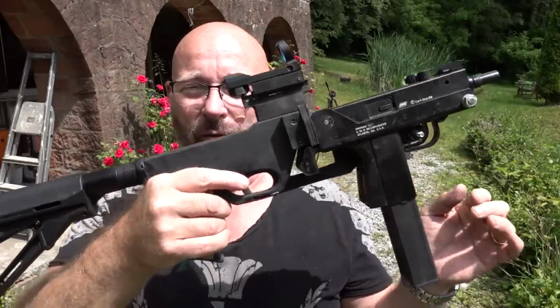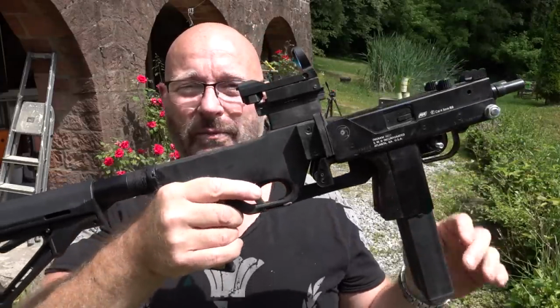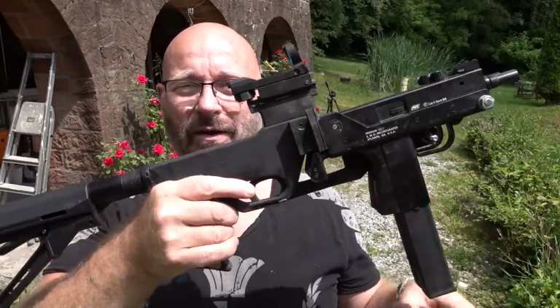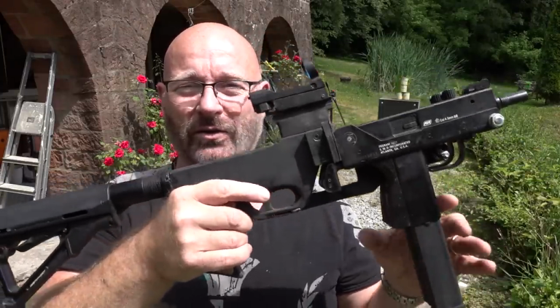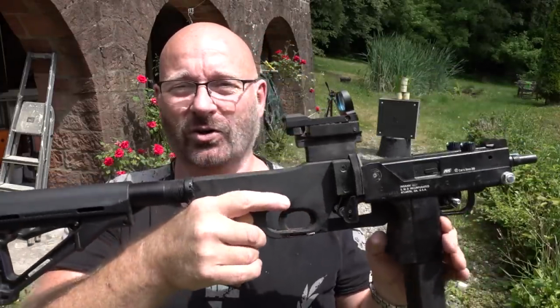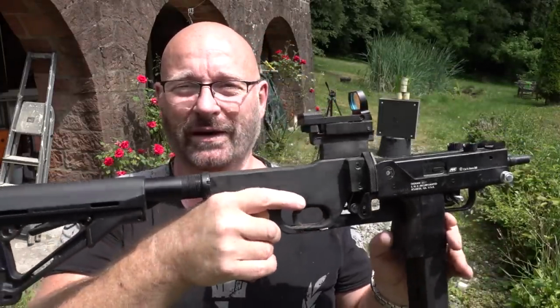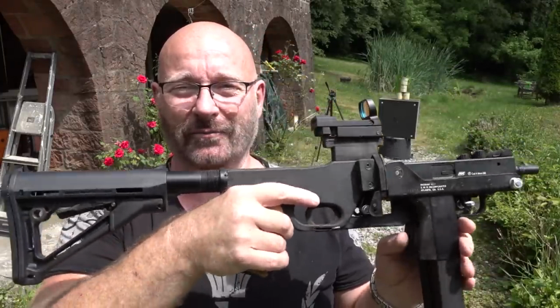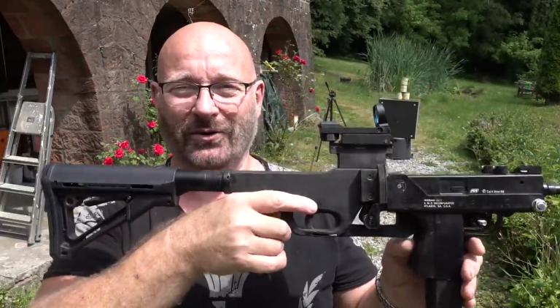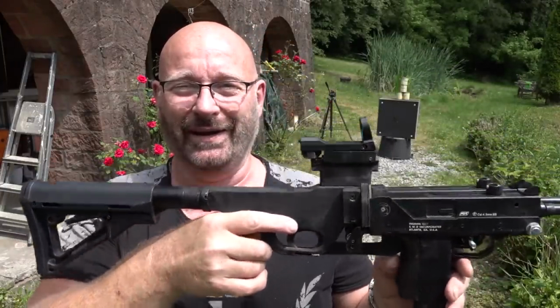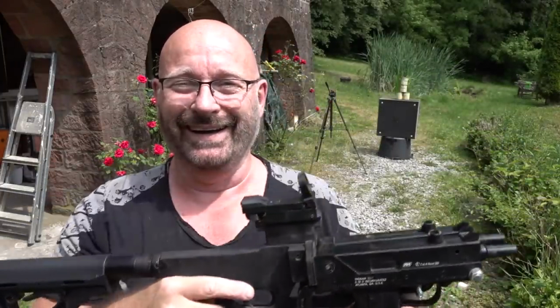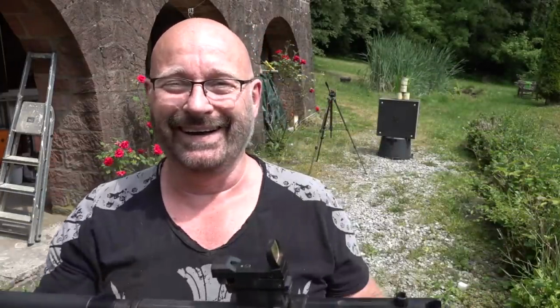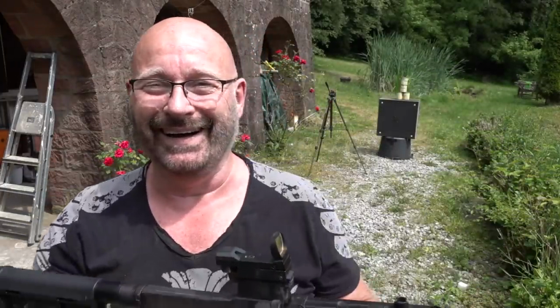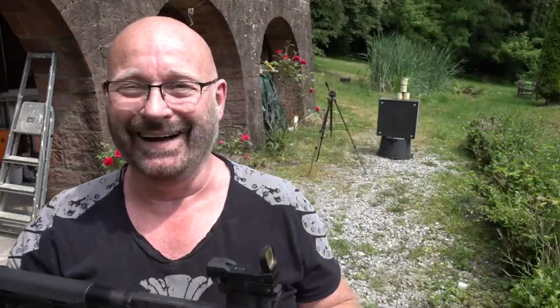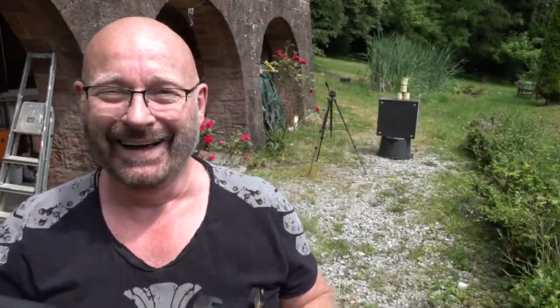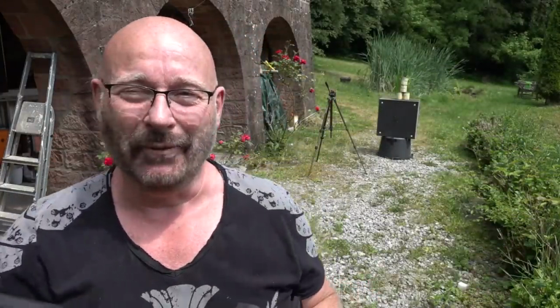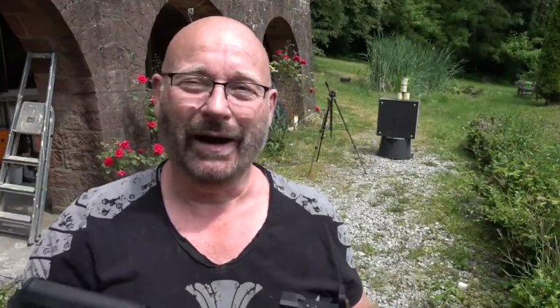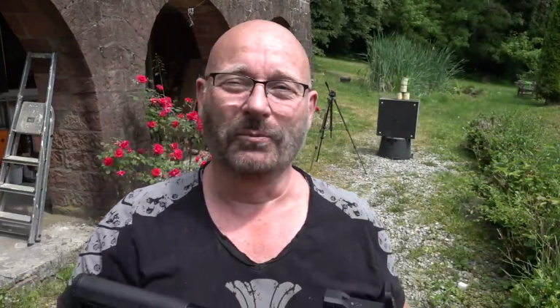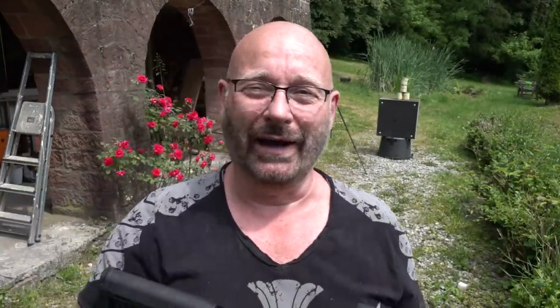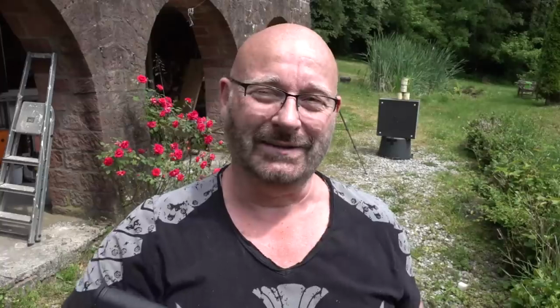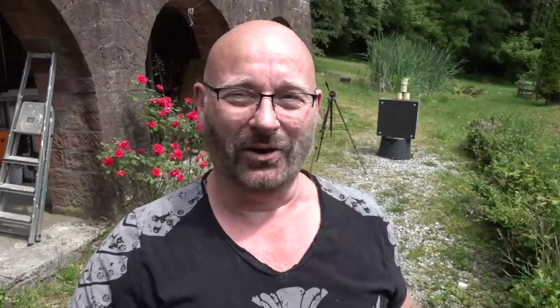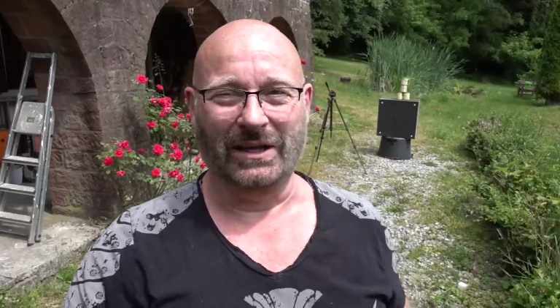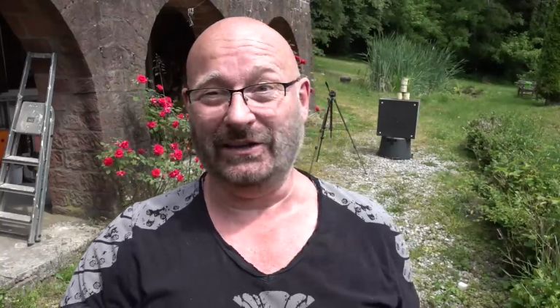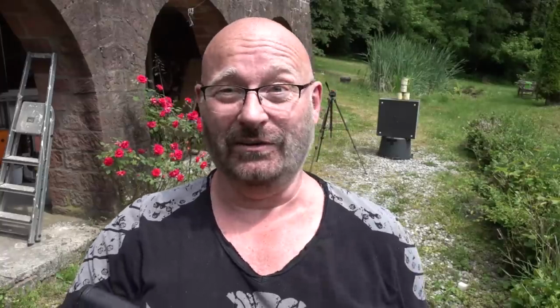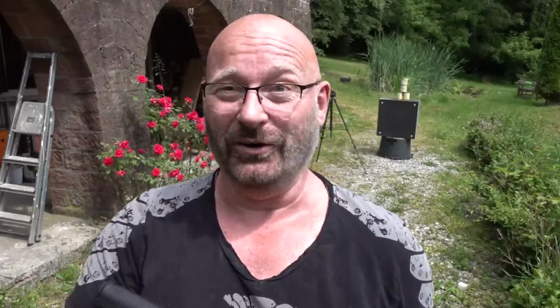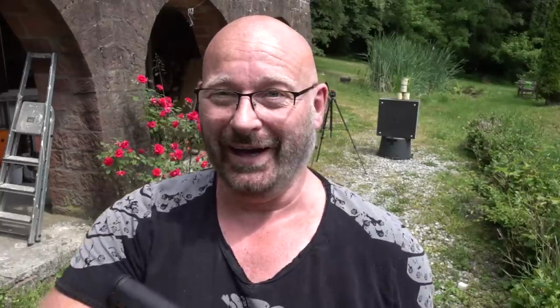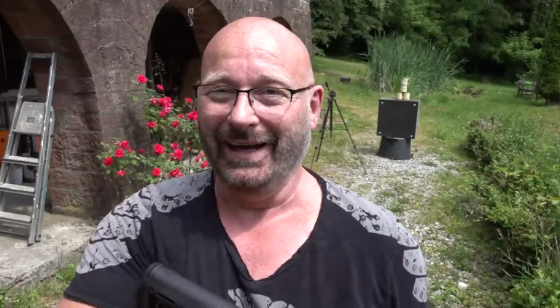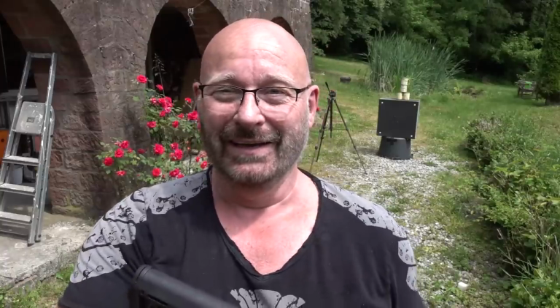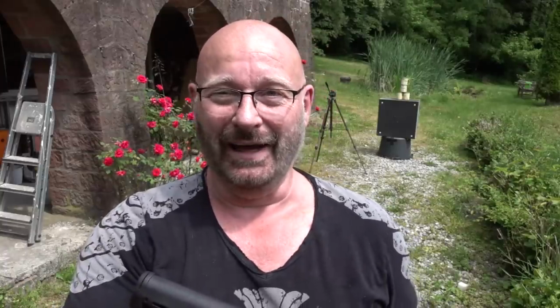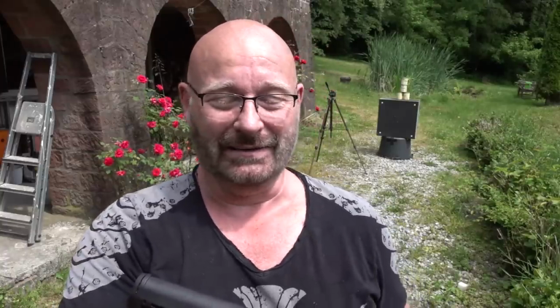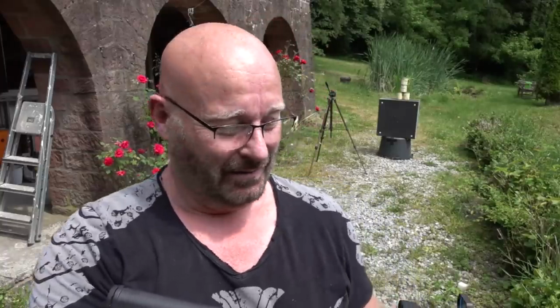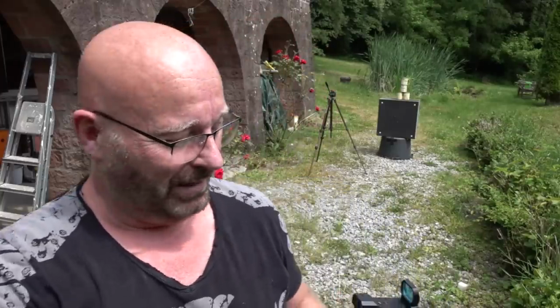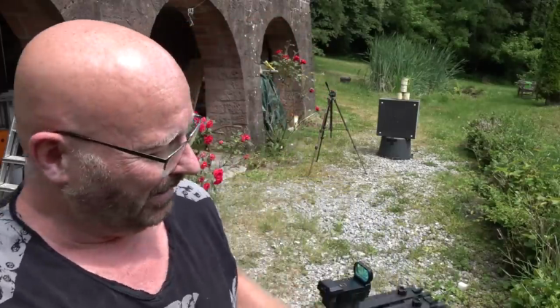They remind me a little bit of a Tommy gun. What do you think? Anyway, I hope you like this - that's it for today. Thanks and bye-bye.